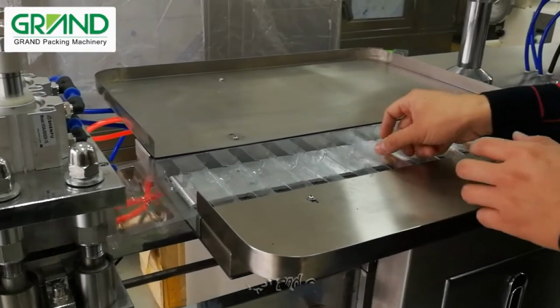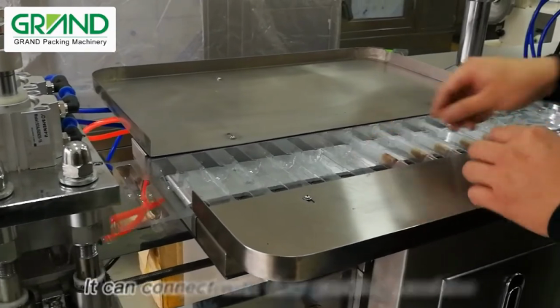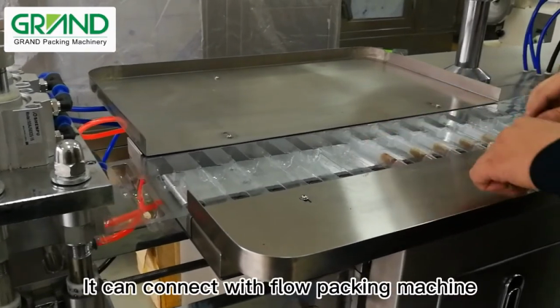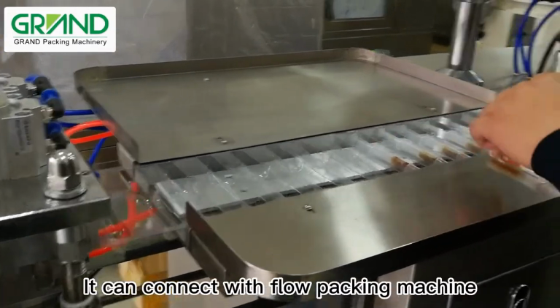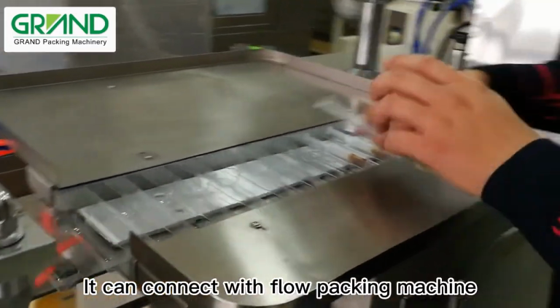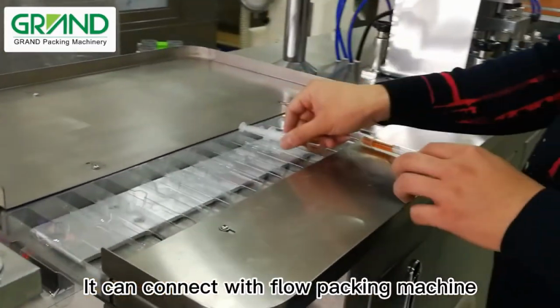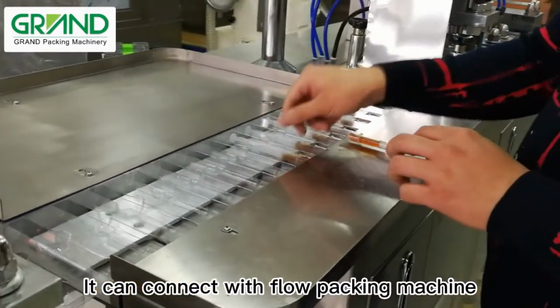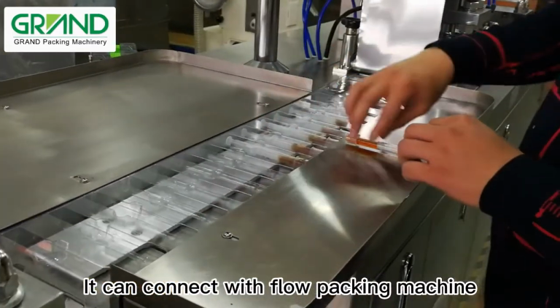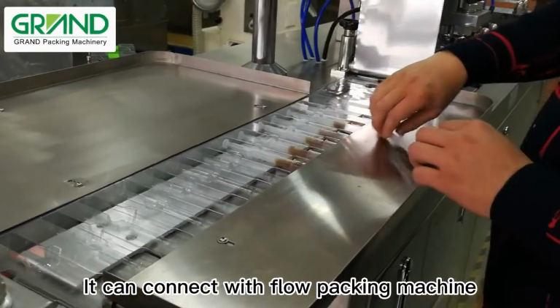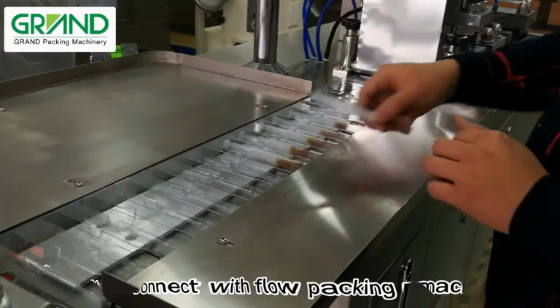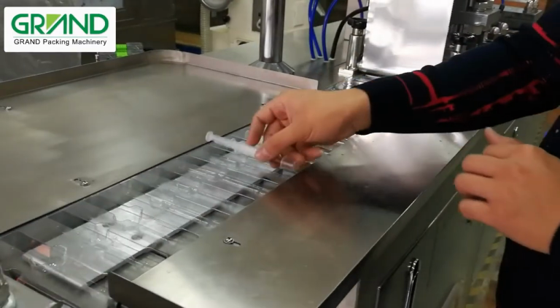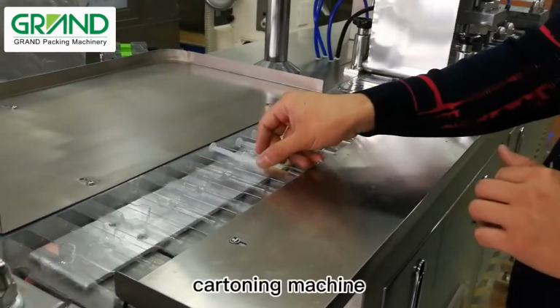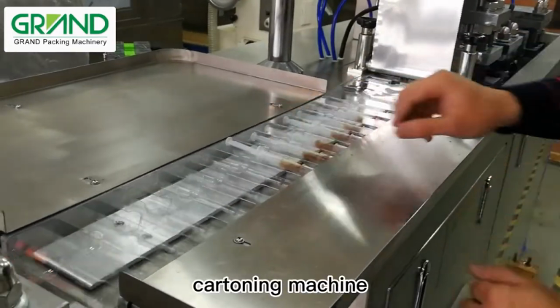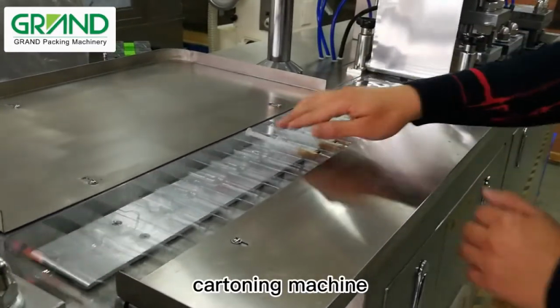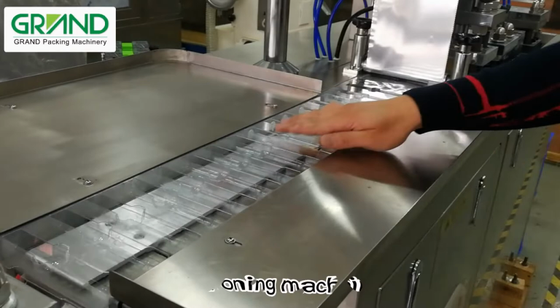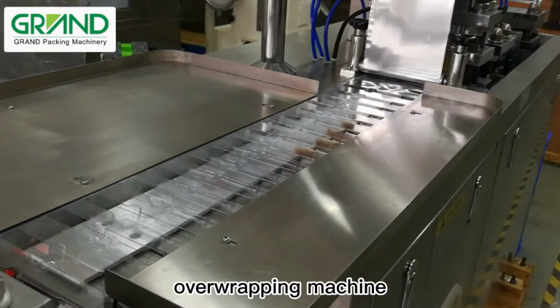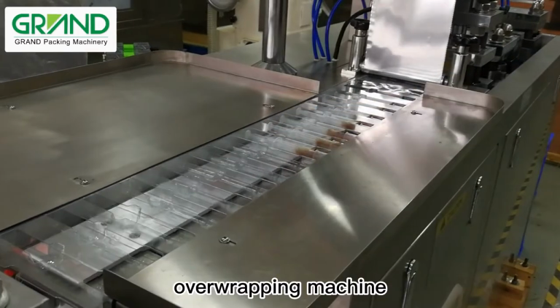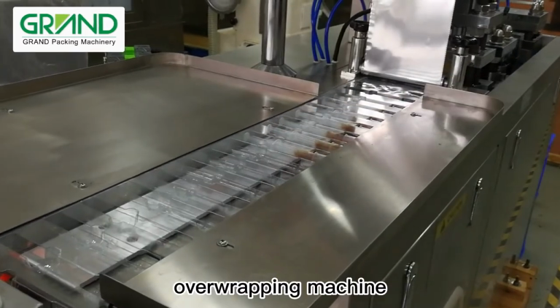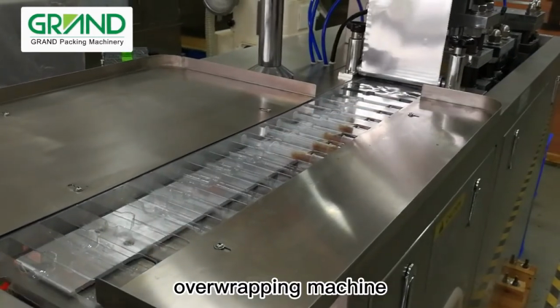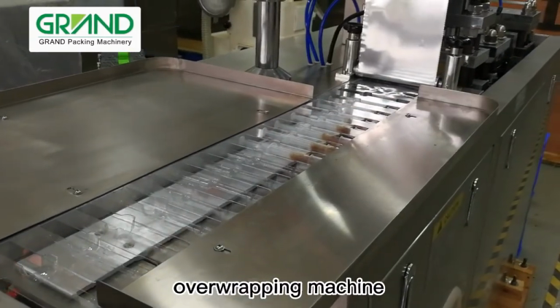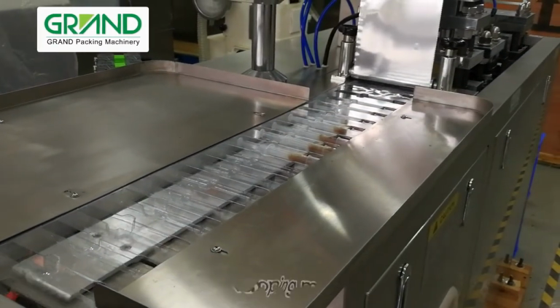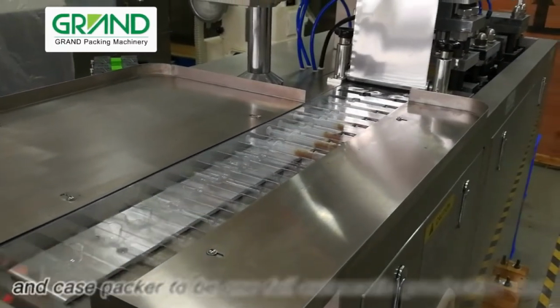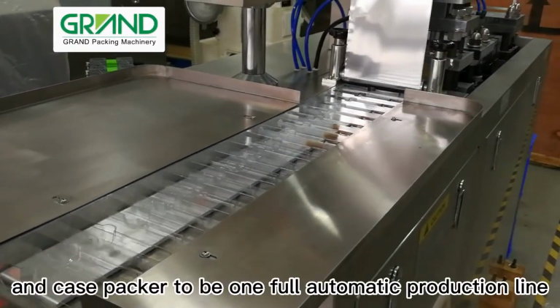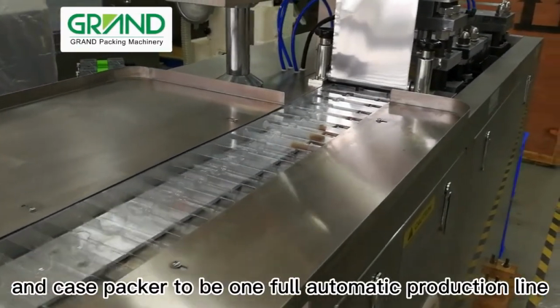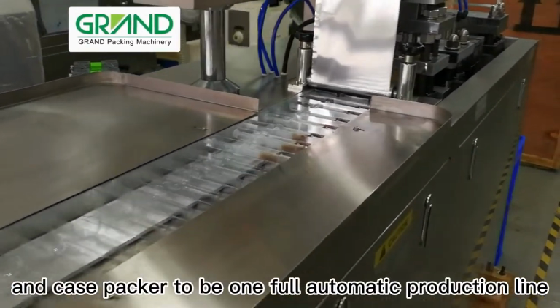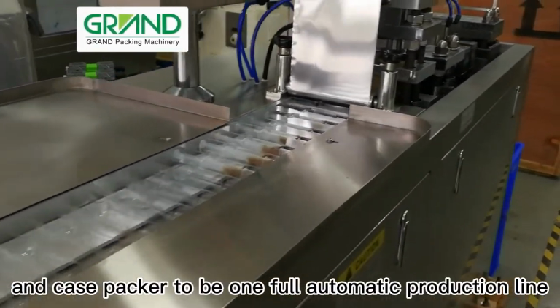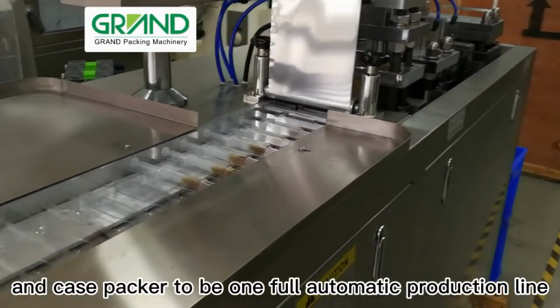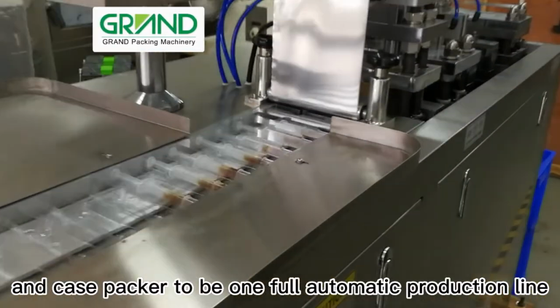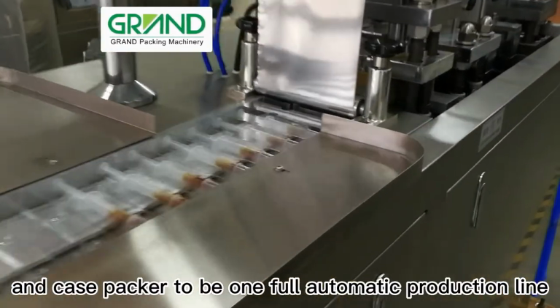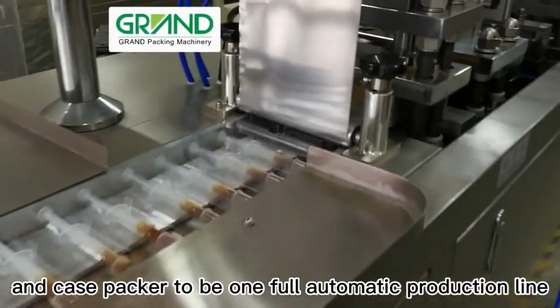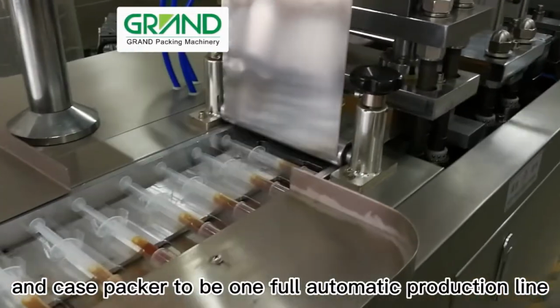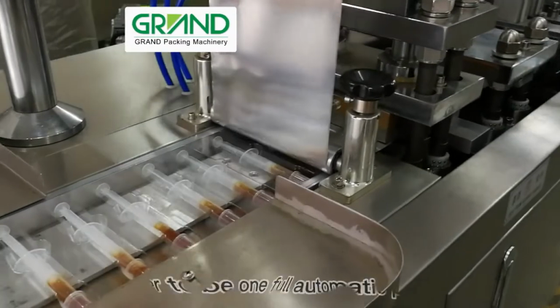It can connect with flow packing machine, cartoning machine, over wrapping machine, and case packer to be one full automatic production line.